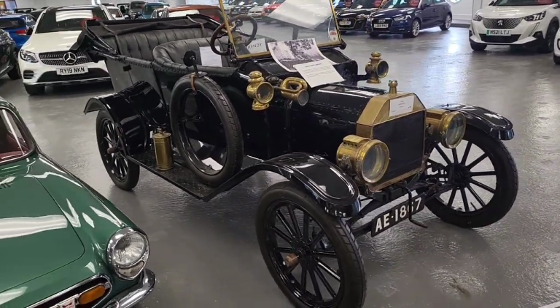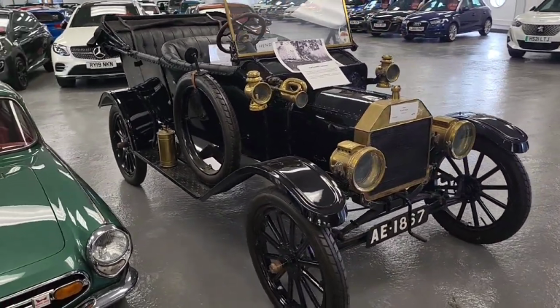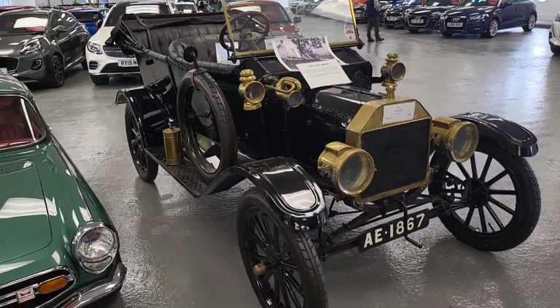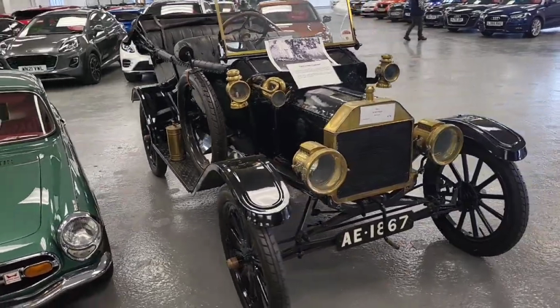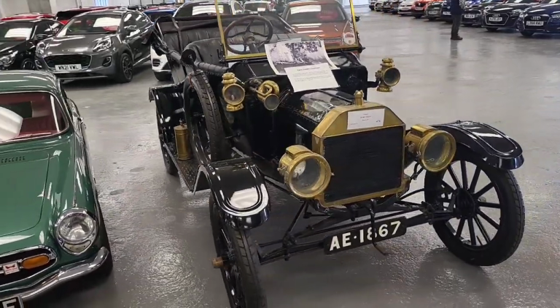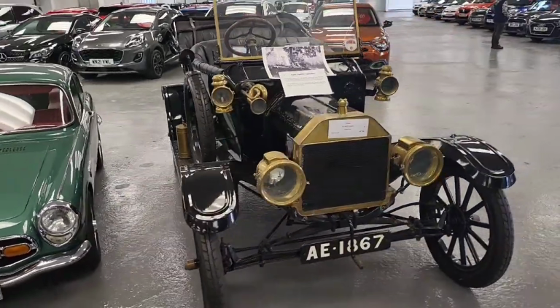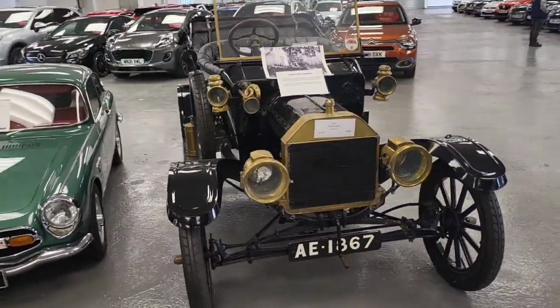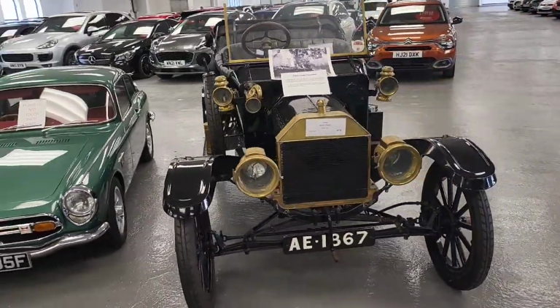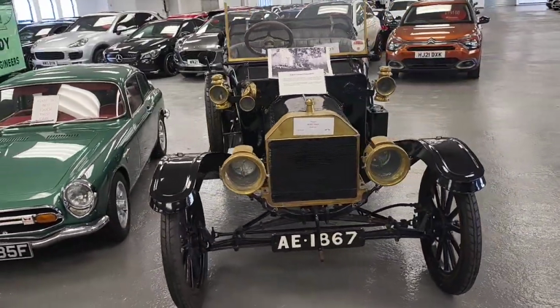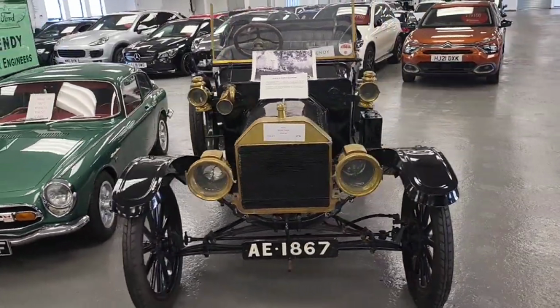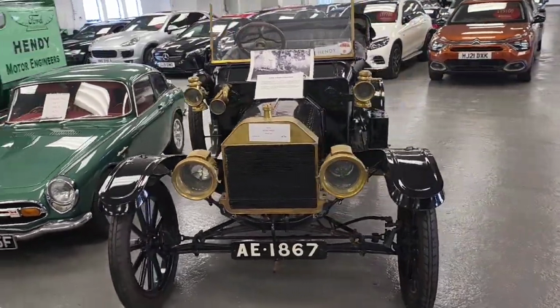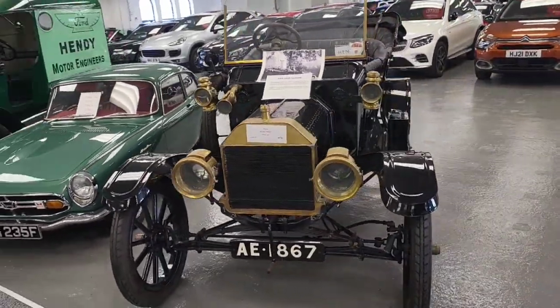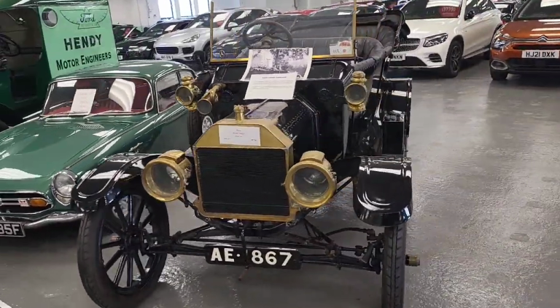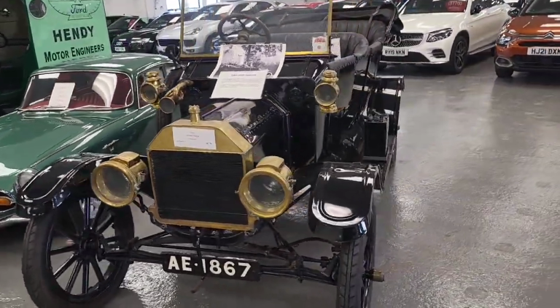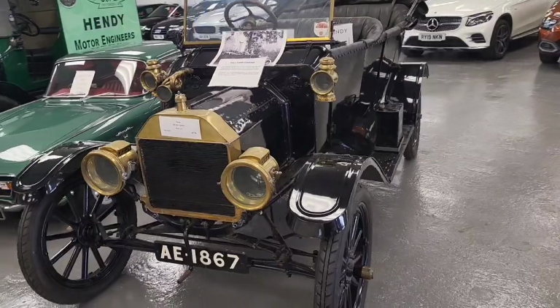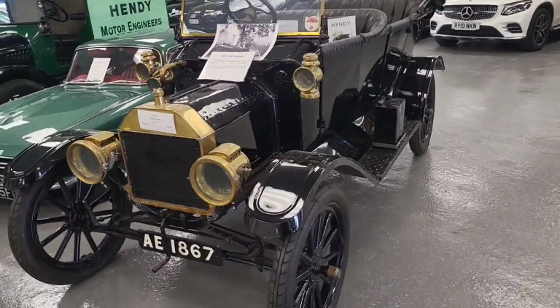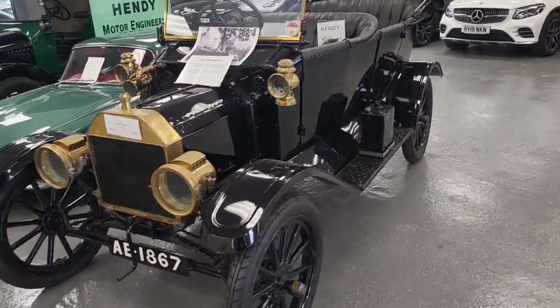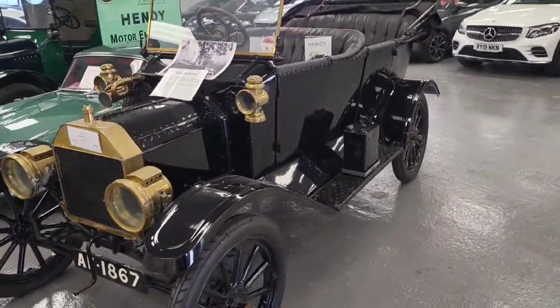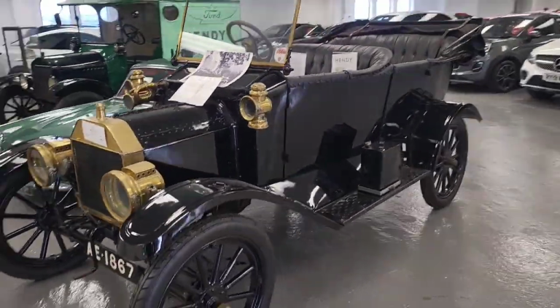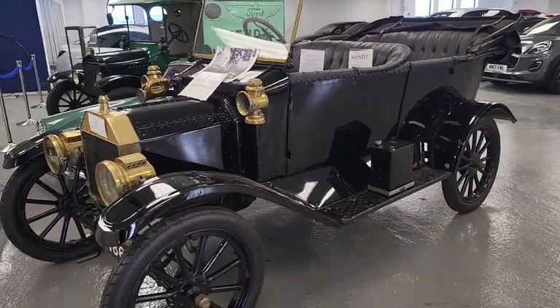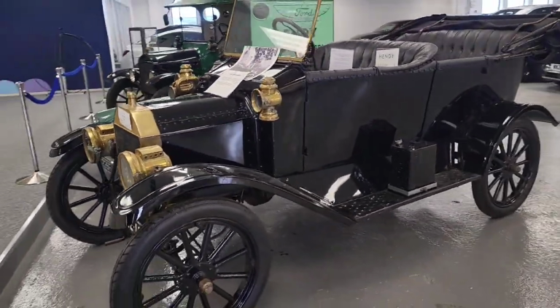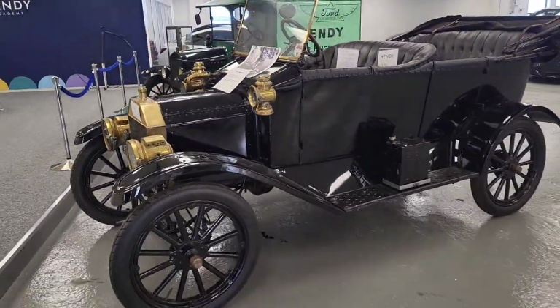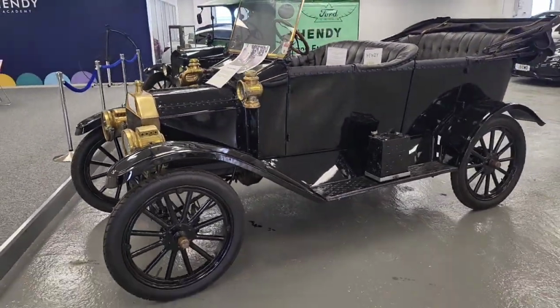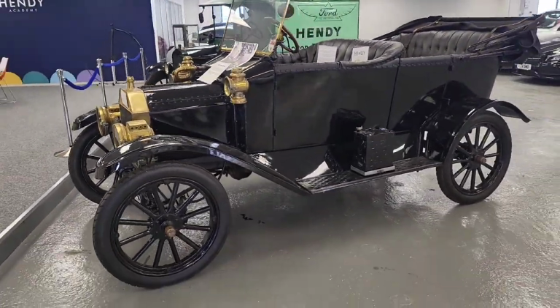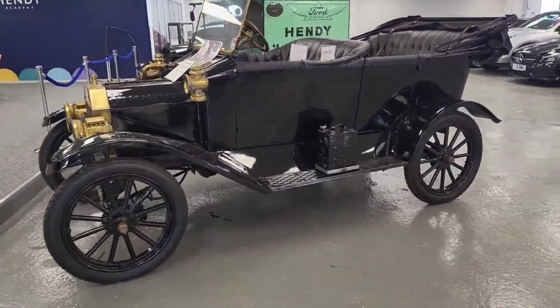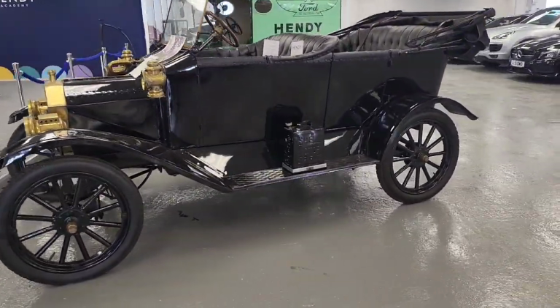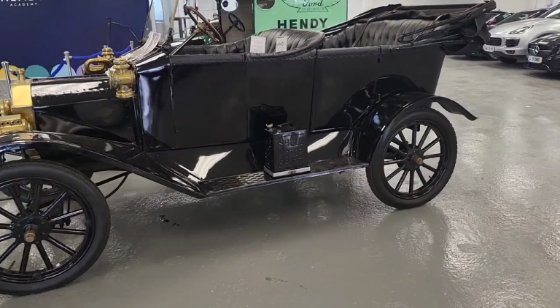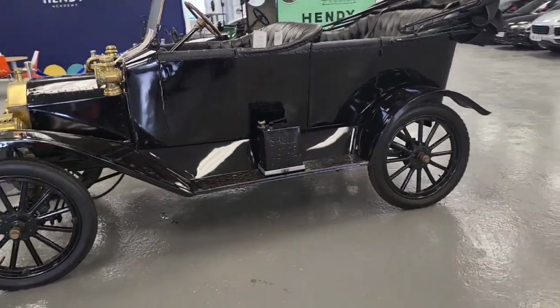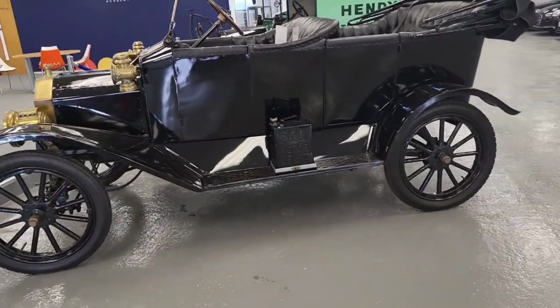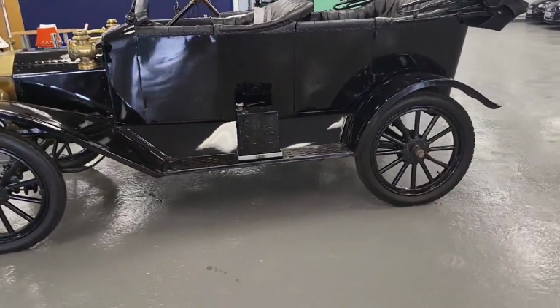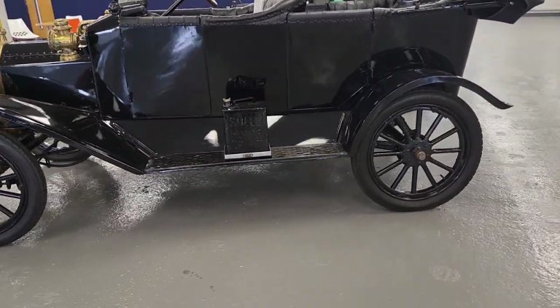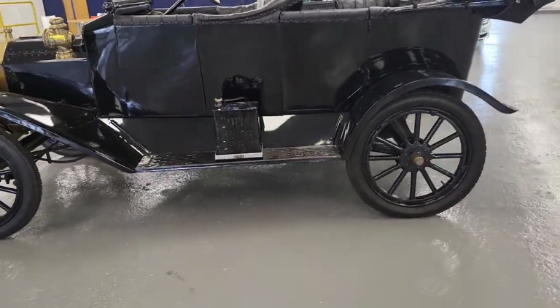Here's a little piece of history — this was one of the first Fords sold in the UK, back in 1910. It comes complete with a brass pack and fuel can on the side.